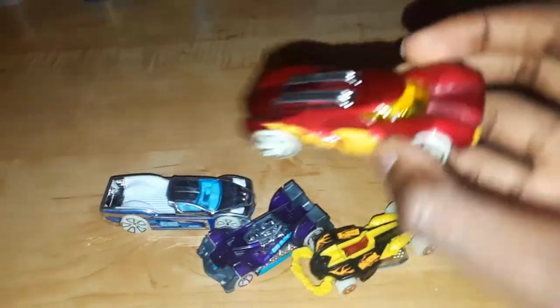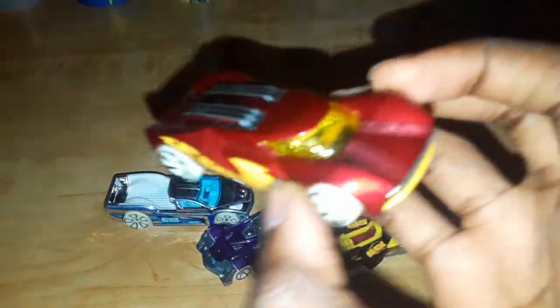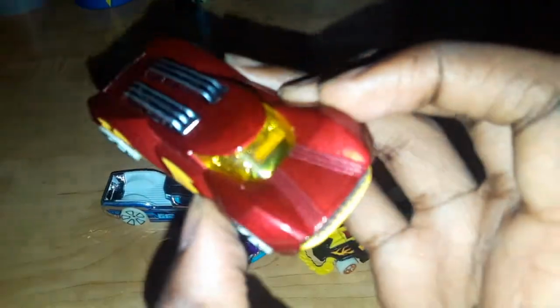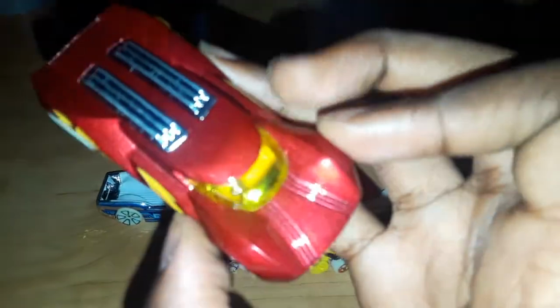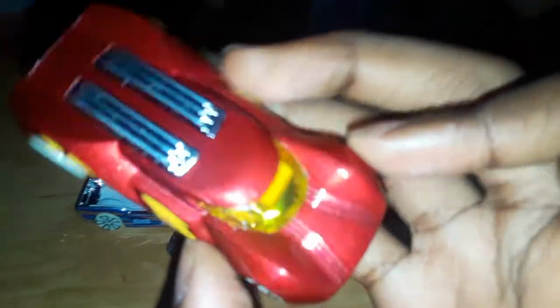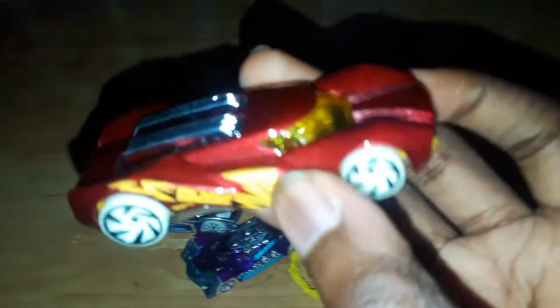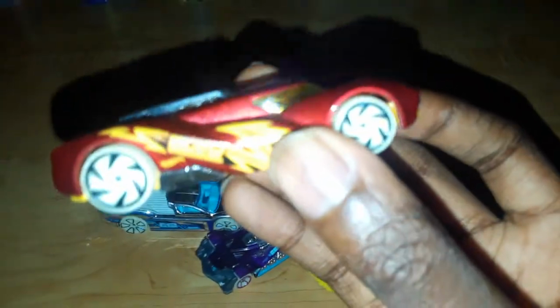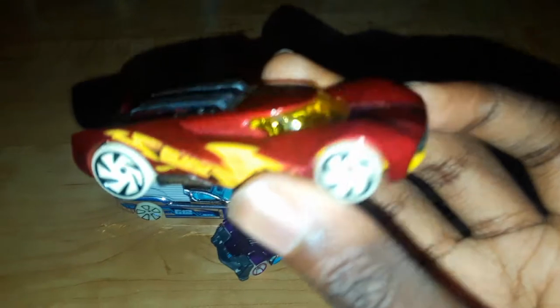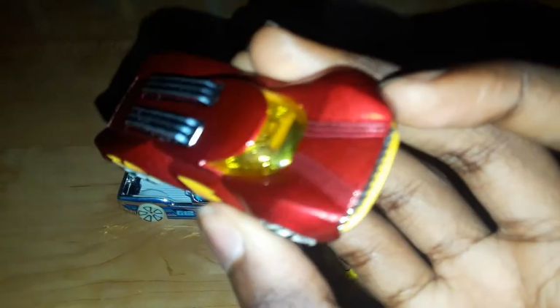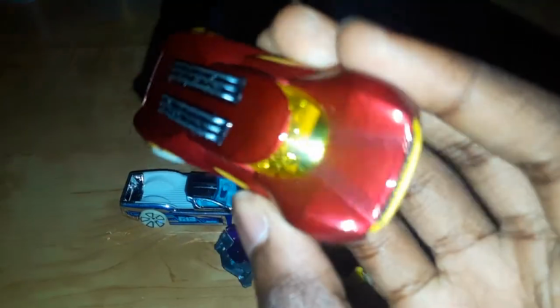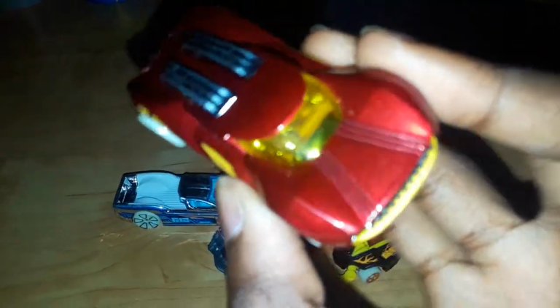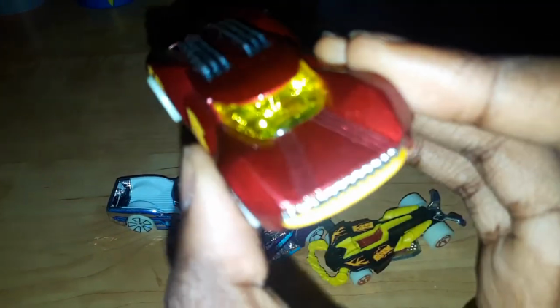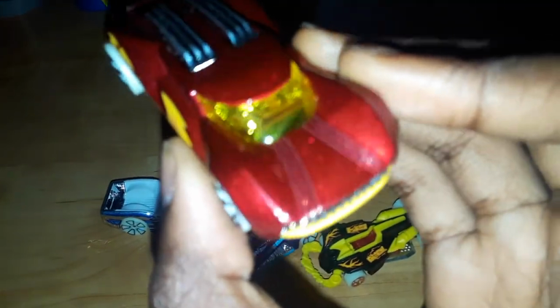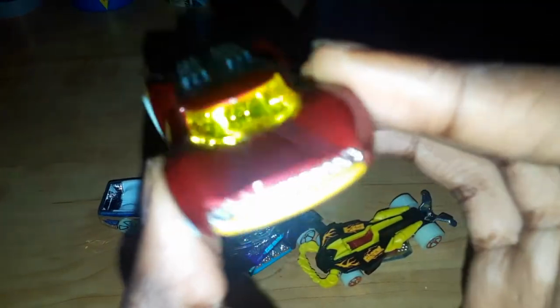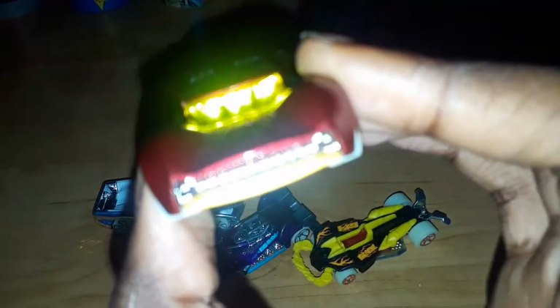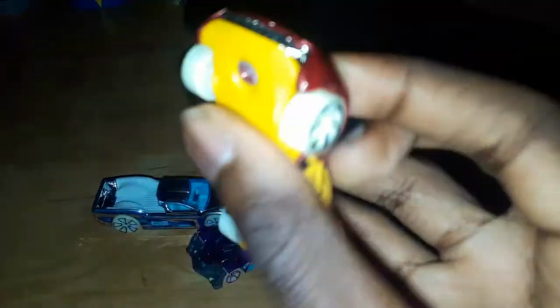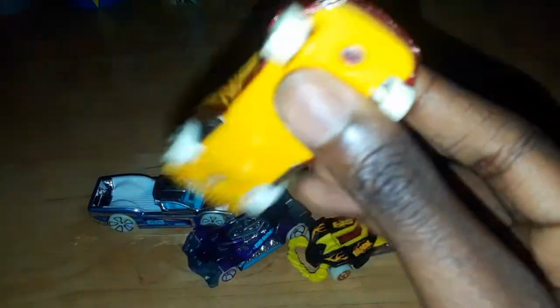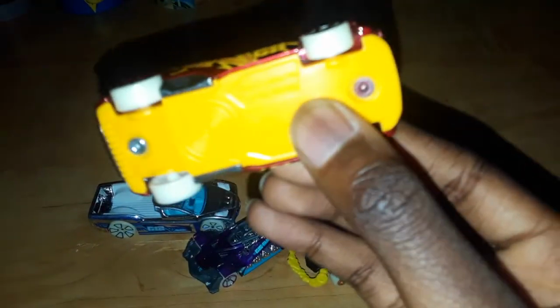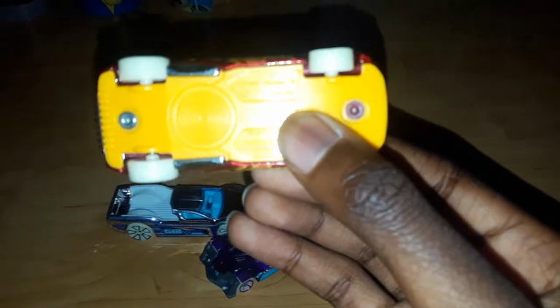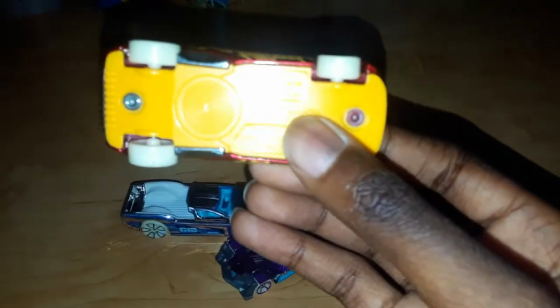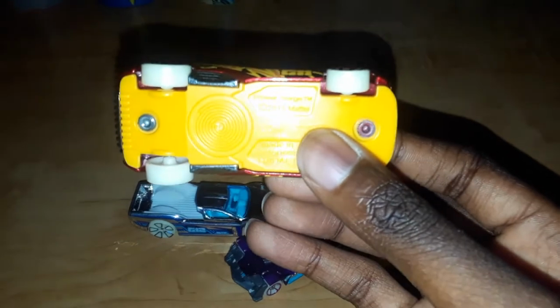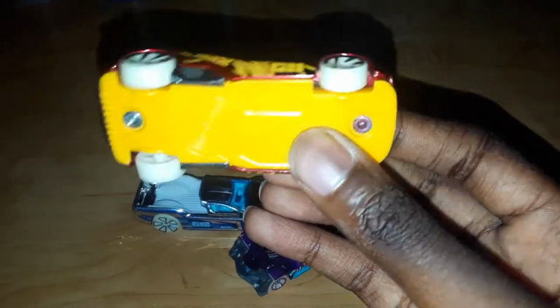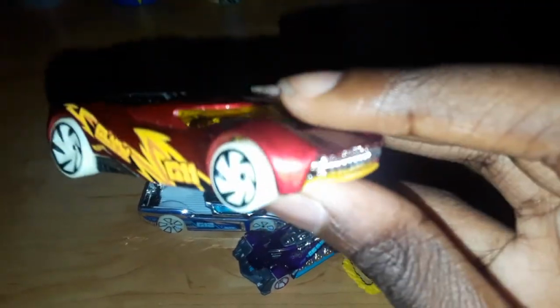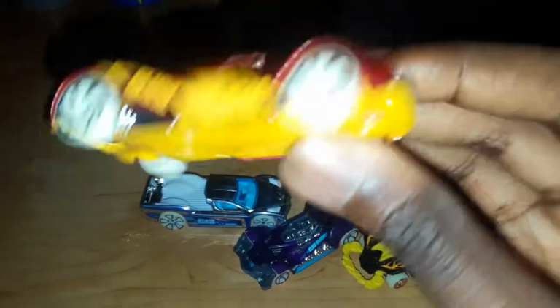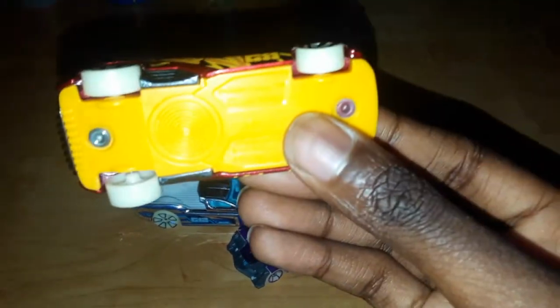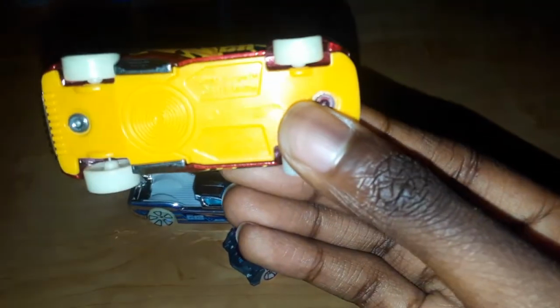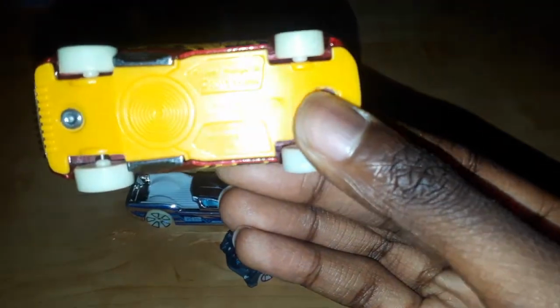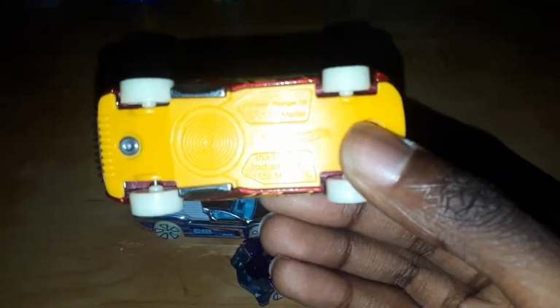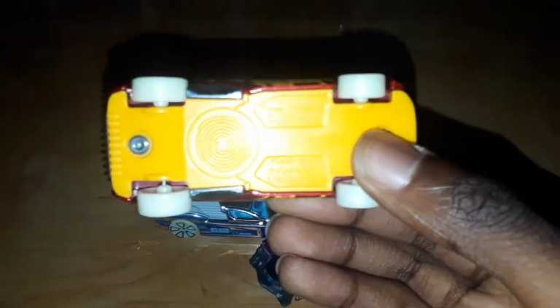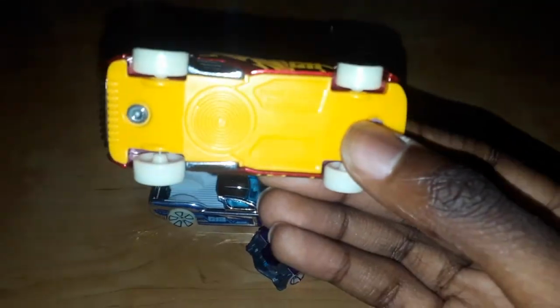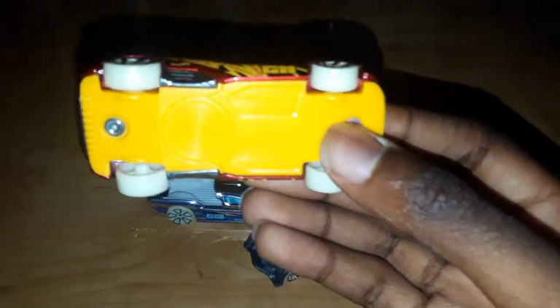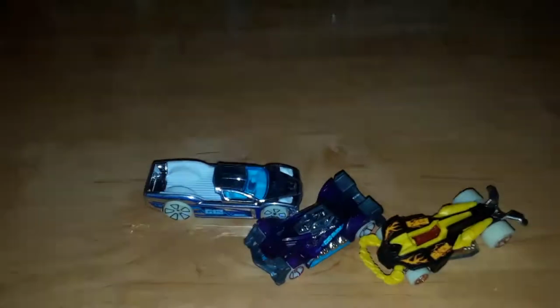This one right here is a nice looking one. This is Power Surge. It has a red body, yellow interior, two seats it looks like, a yellow base, and two rivets.